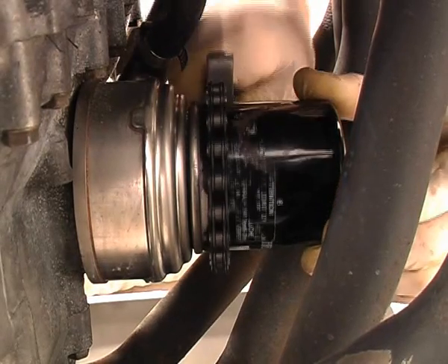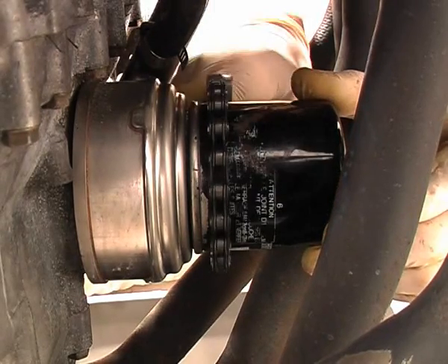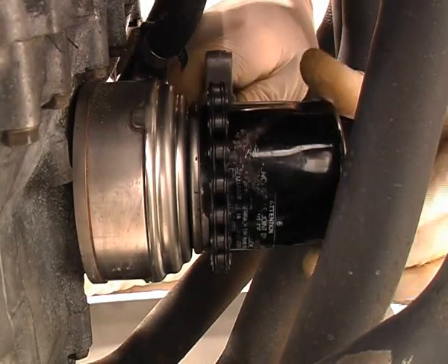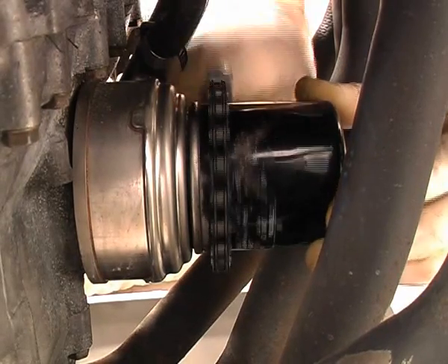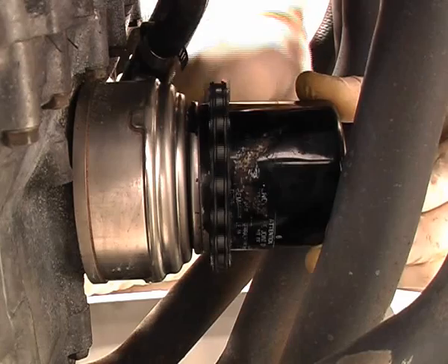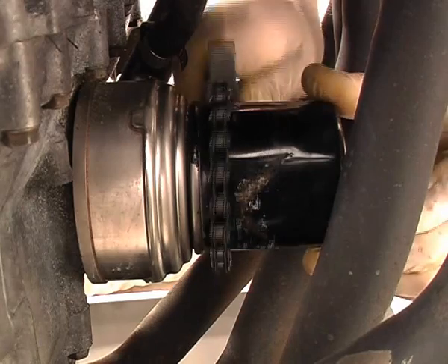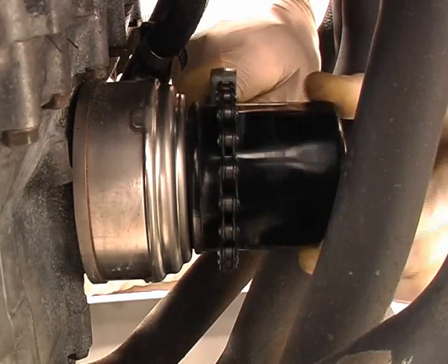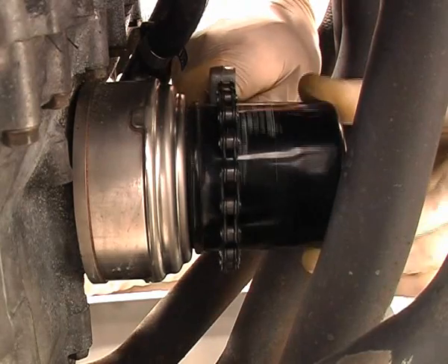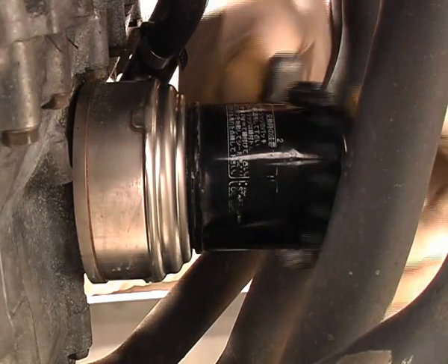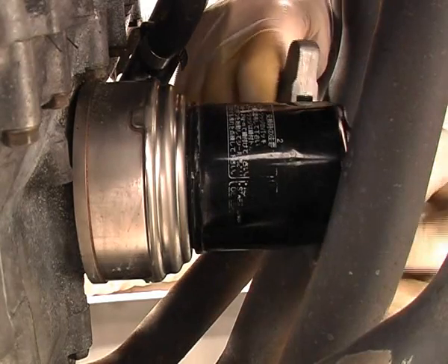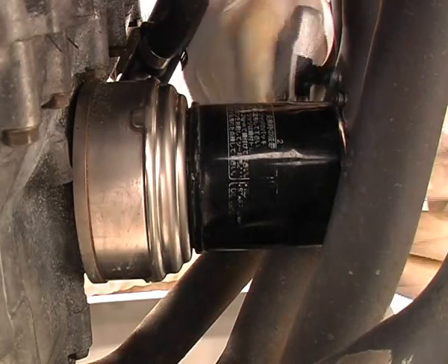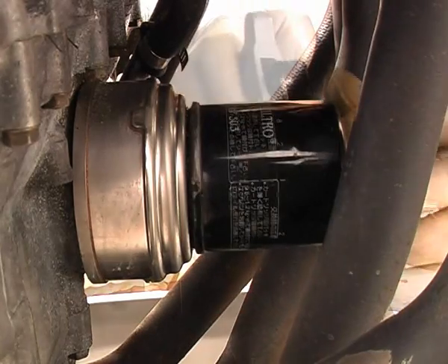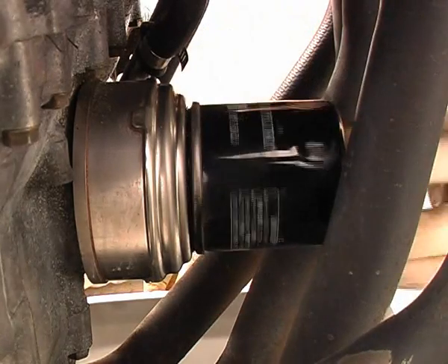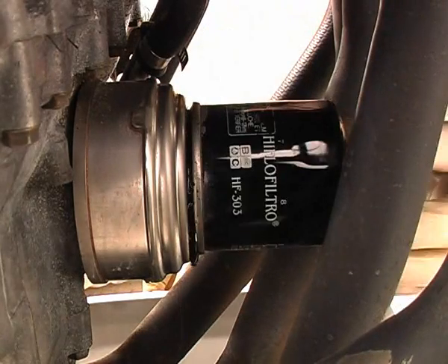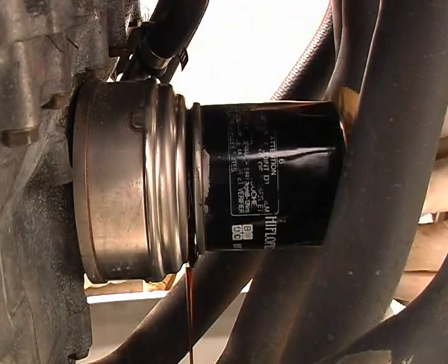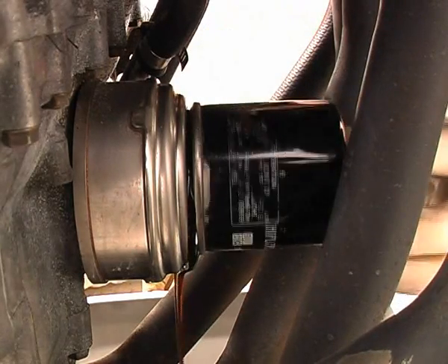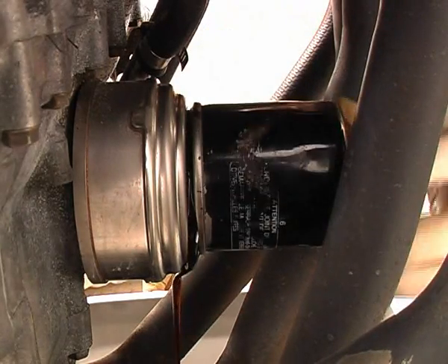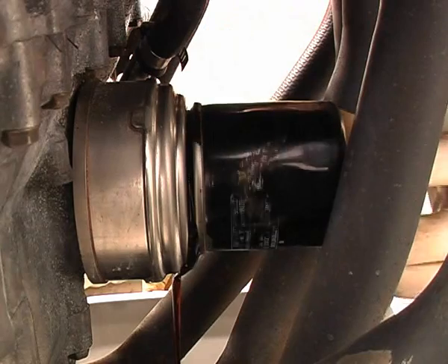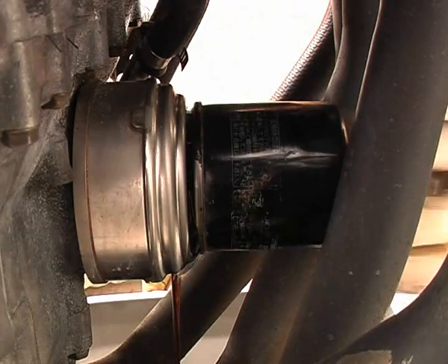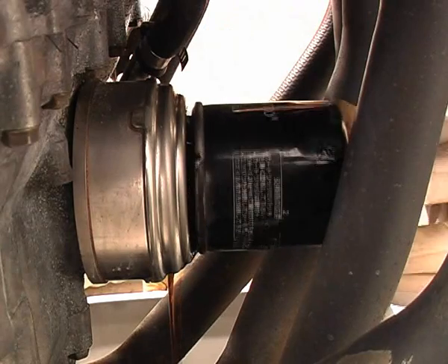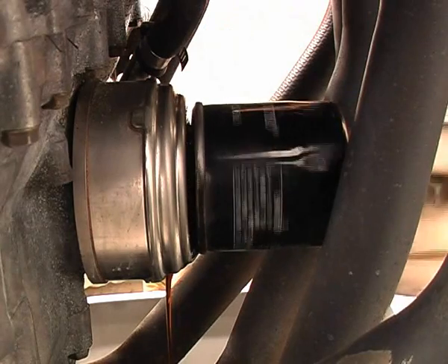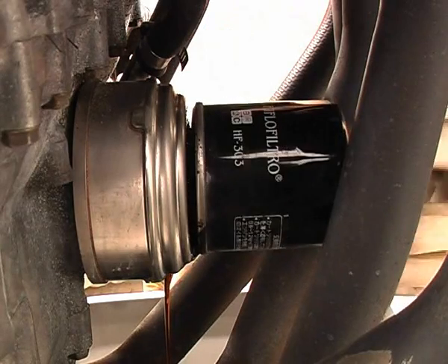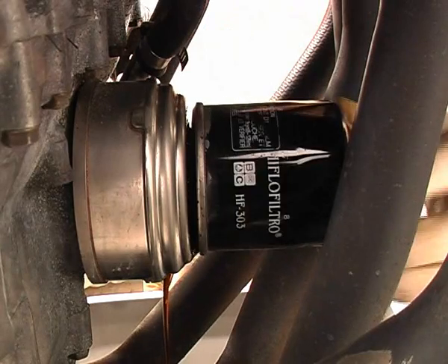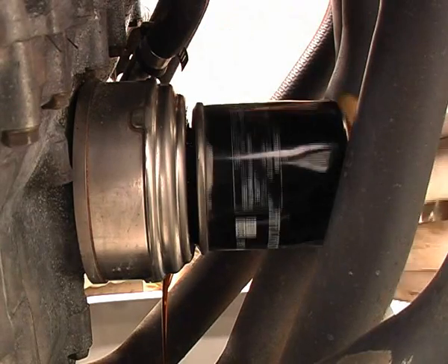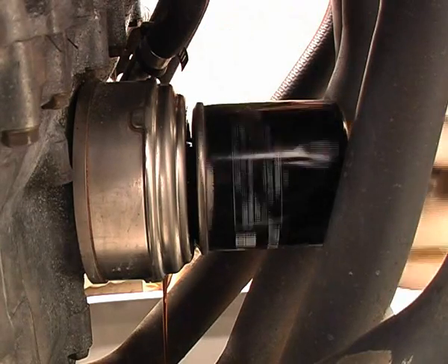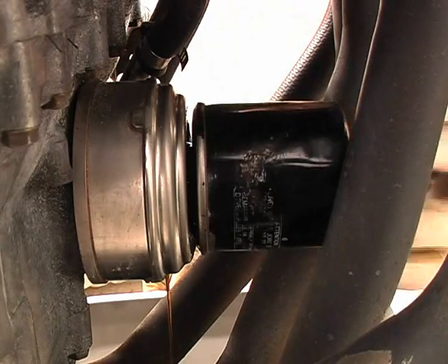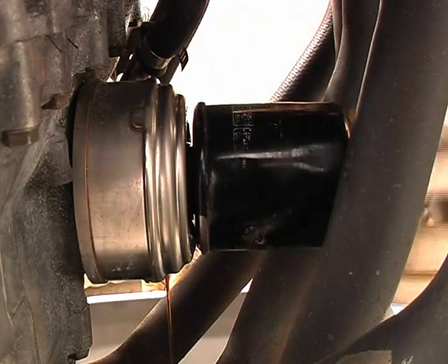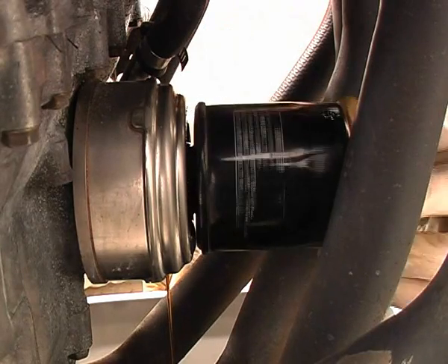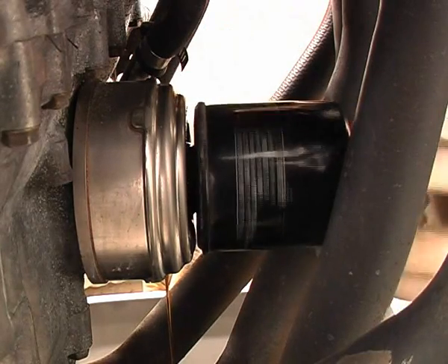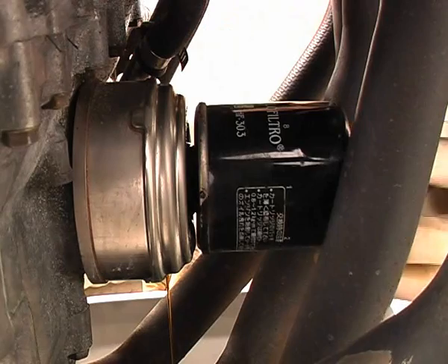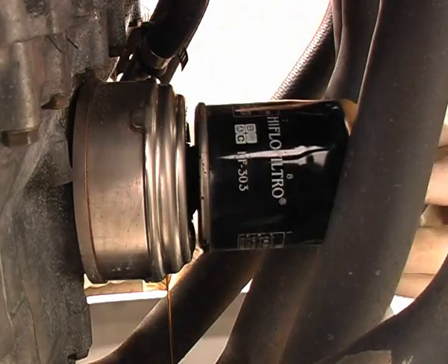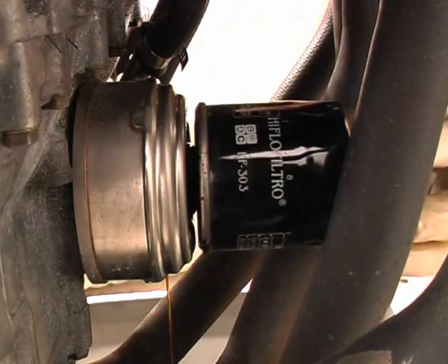Filters should in theory never be too tight, and this one is coming off easily. Now I can finish taking it off with my fingers, taking care not to drop it into the tub. The filter still has some oil in it so I'm tipping it into the tub.